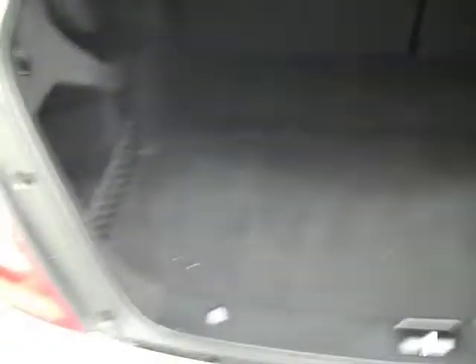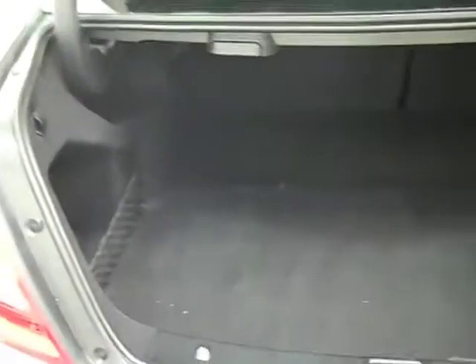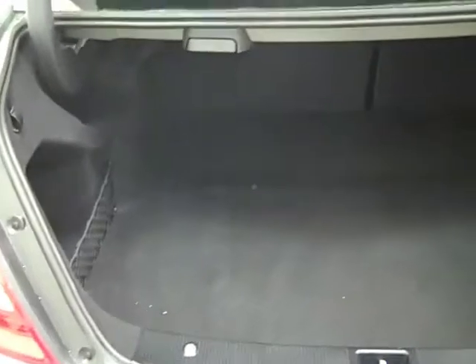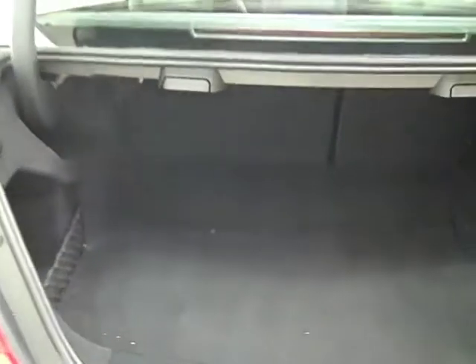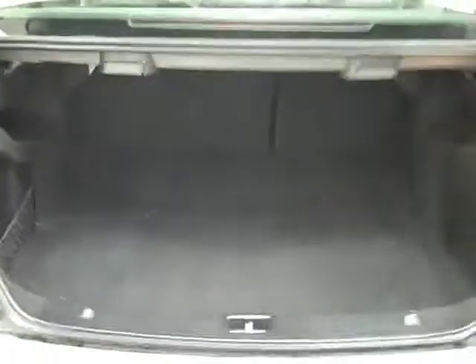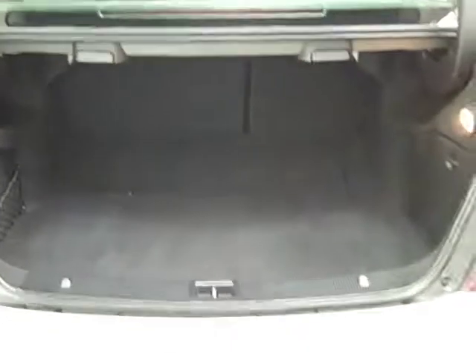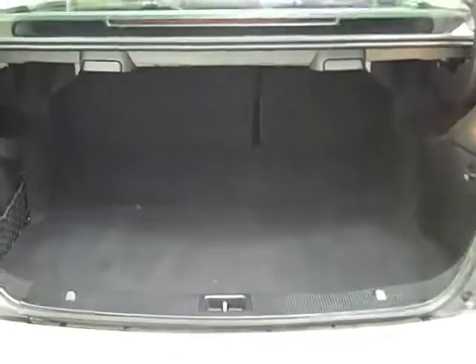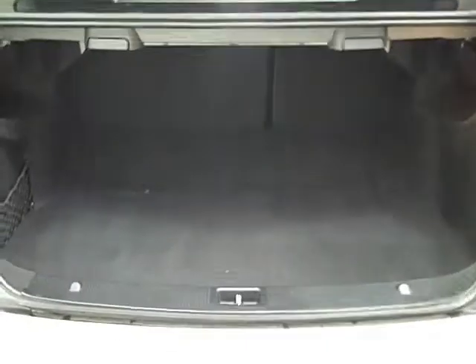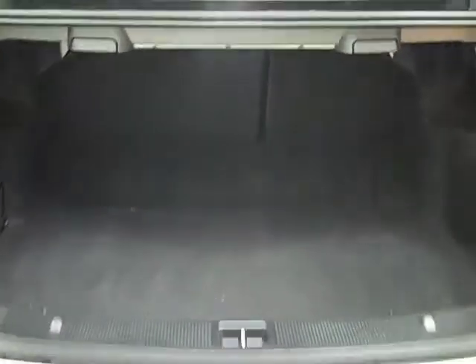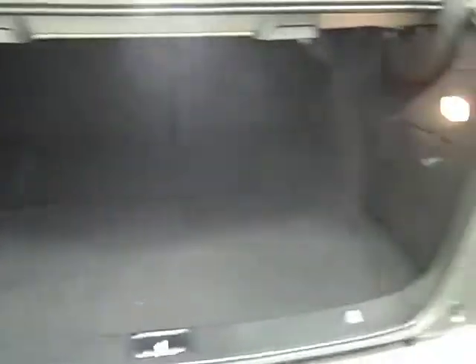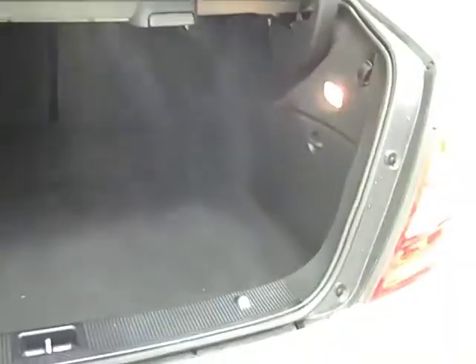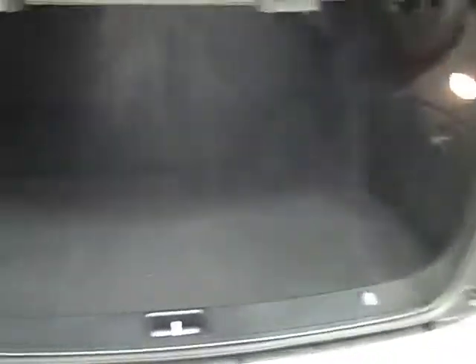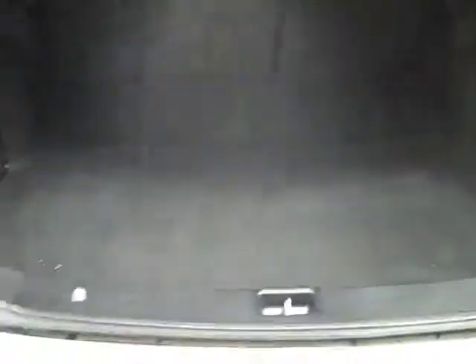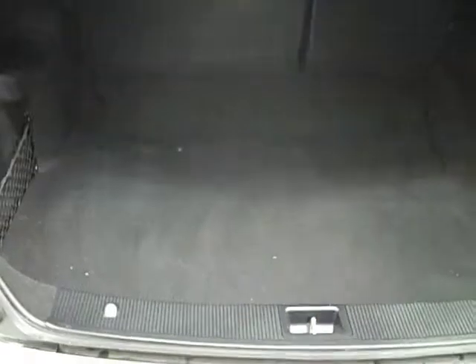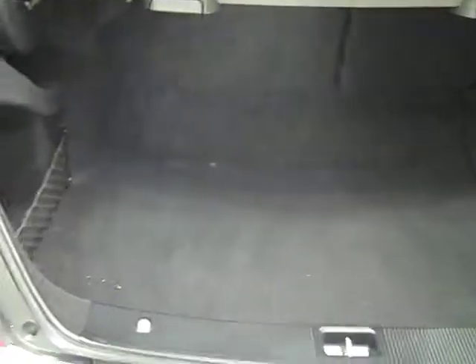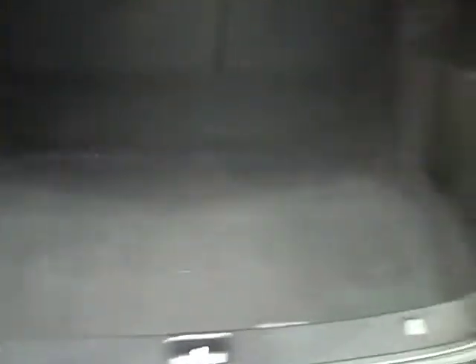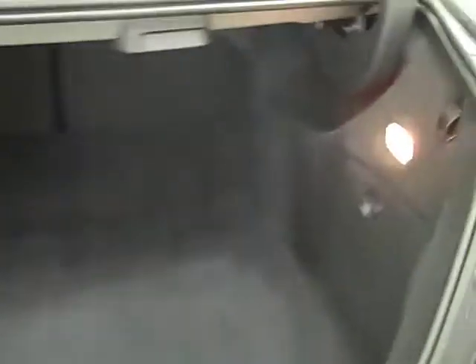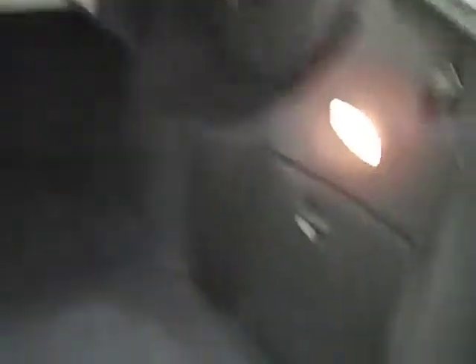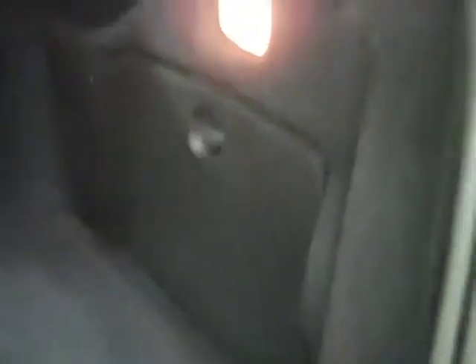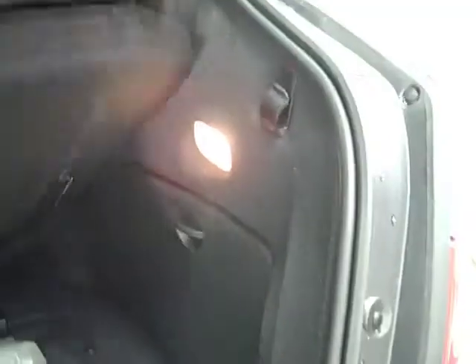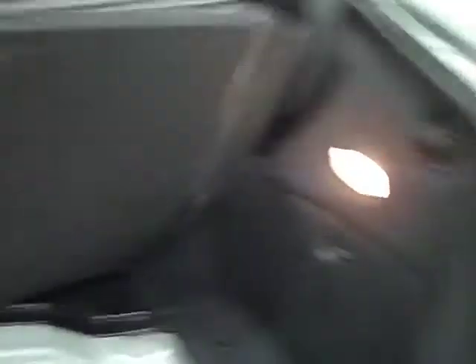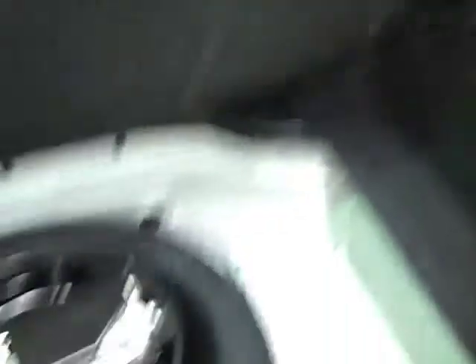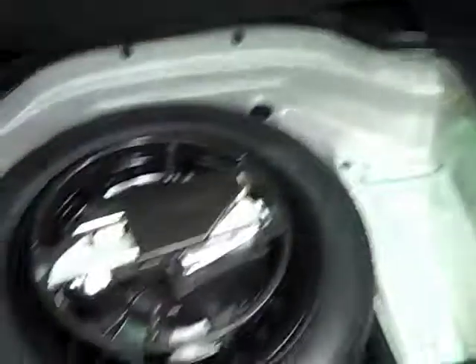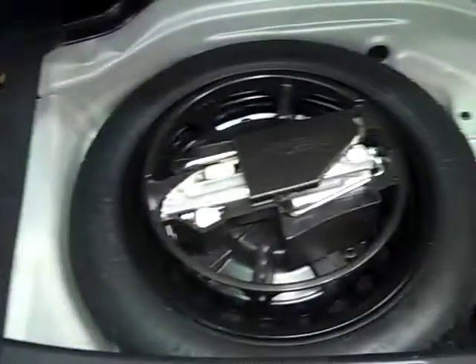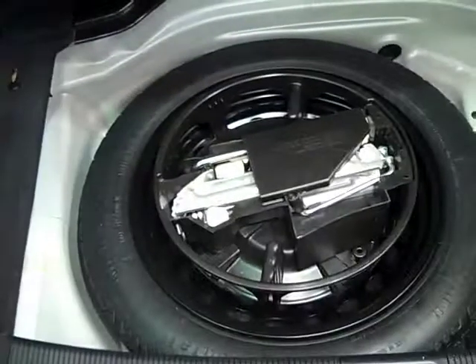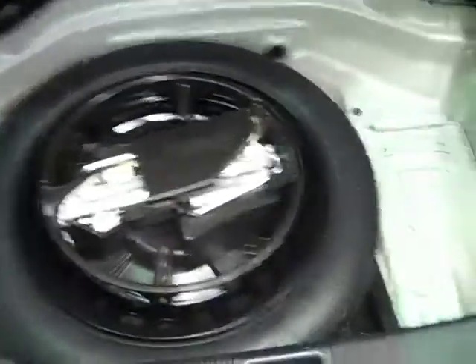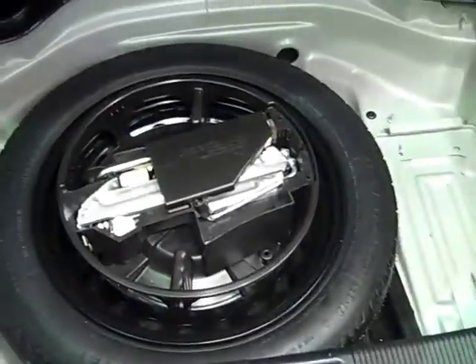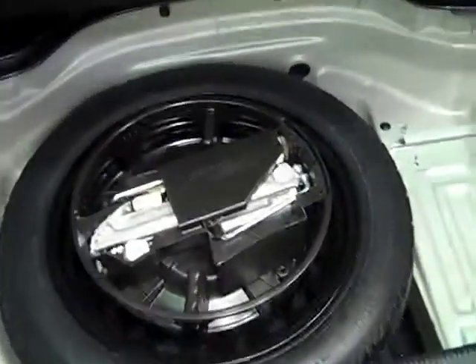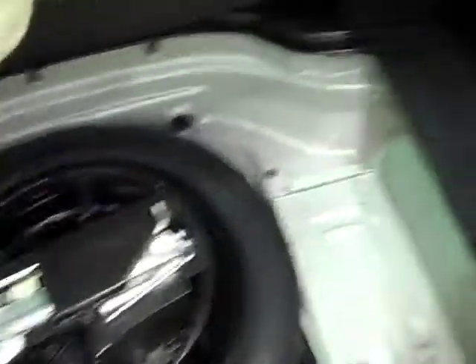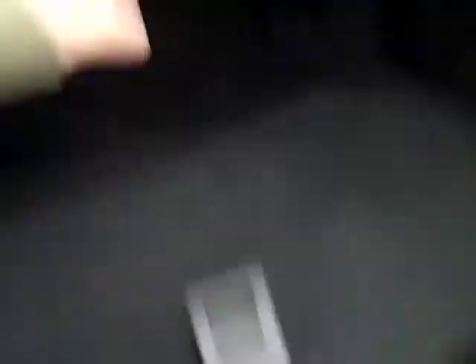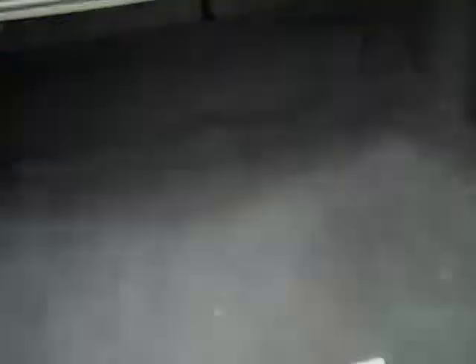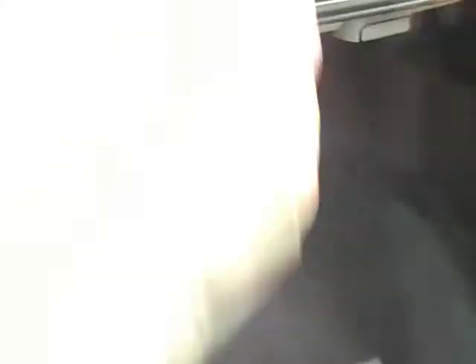In the trunk here, you can see it's in really nice shape. It does have split folding rear seats, which are a standalone option on a C-class — kind of hard to find — so you could store additional stuff. Got a compact spare that doesn't look like it's ever been out of the car.